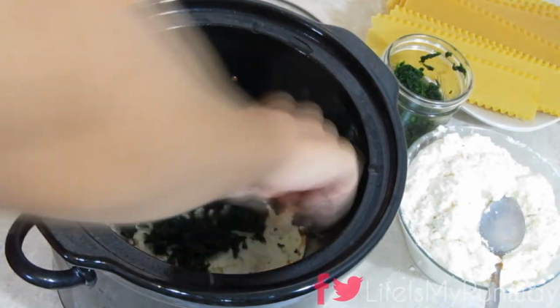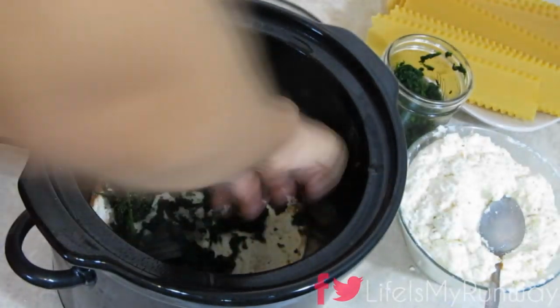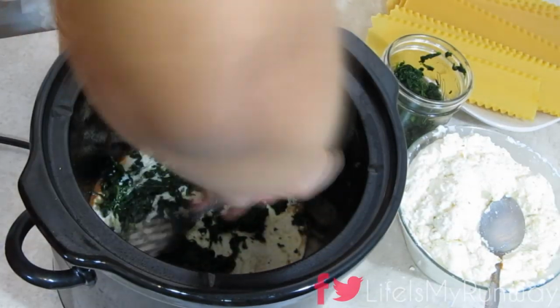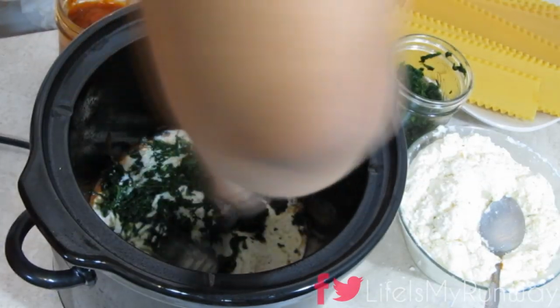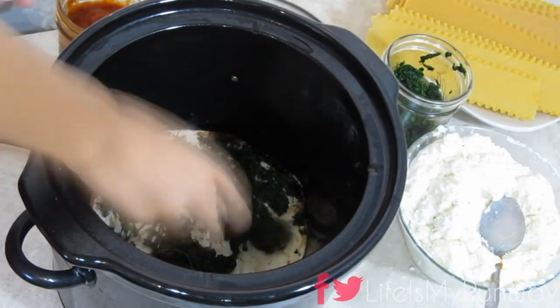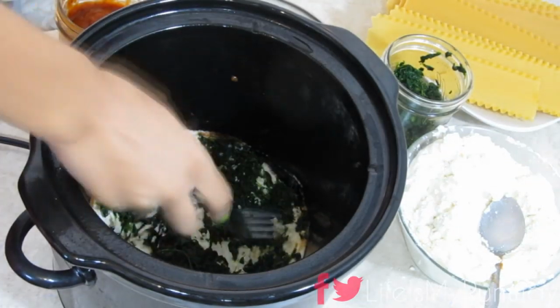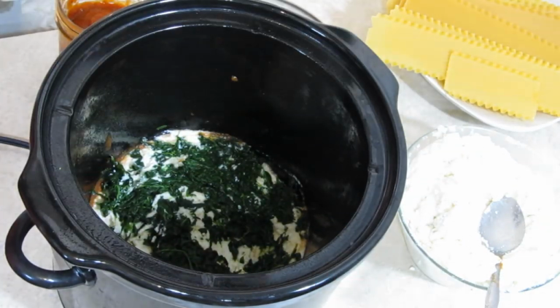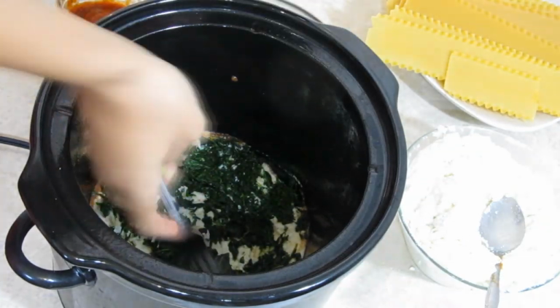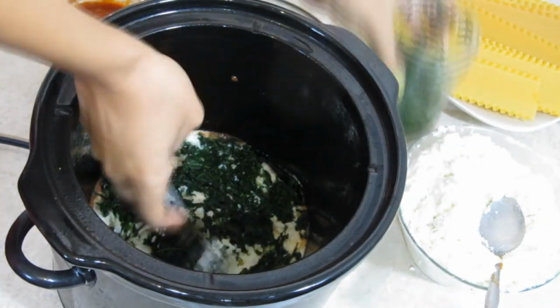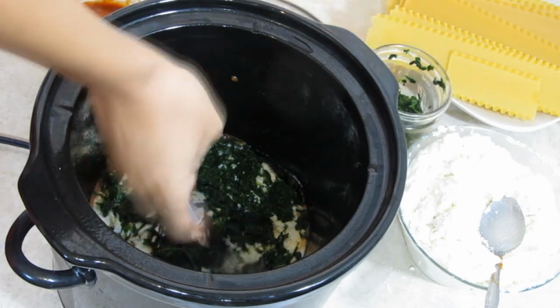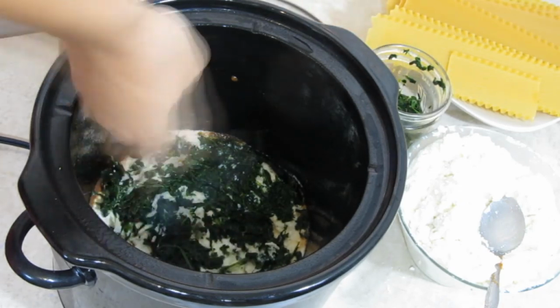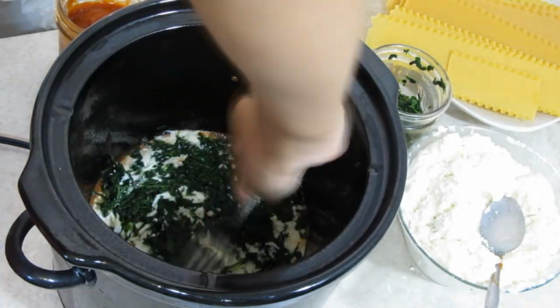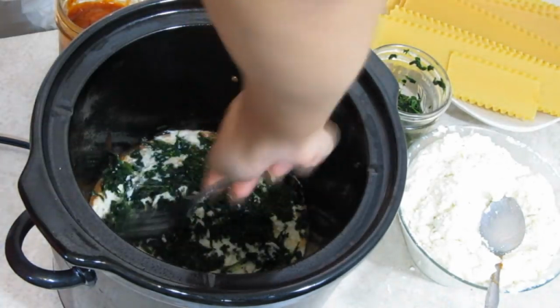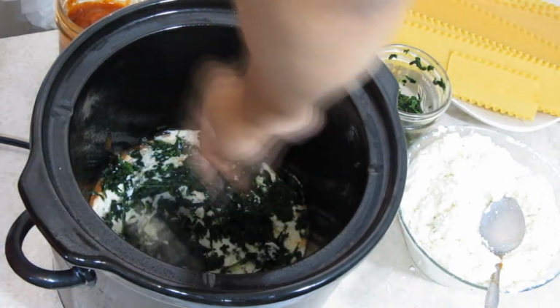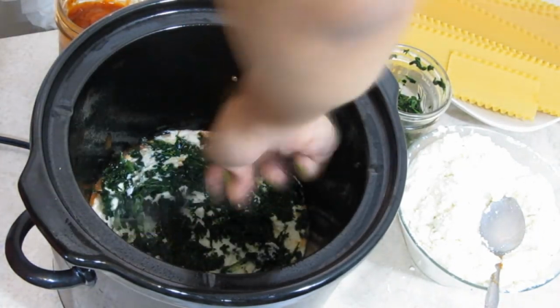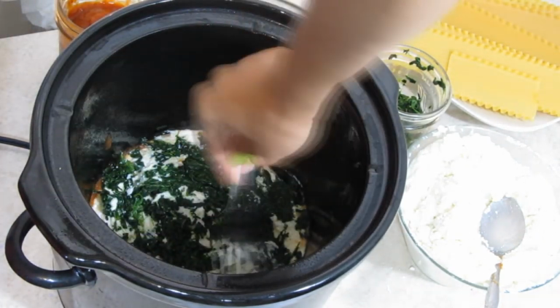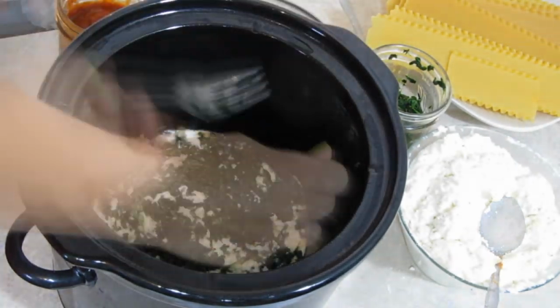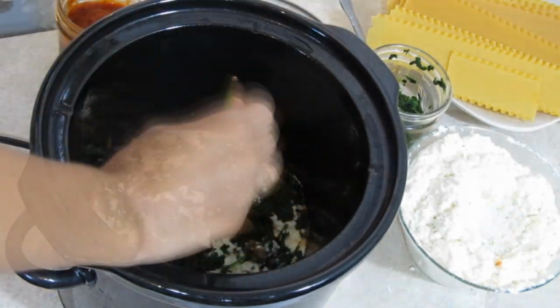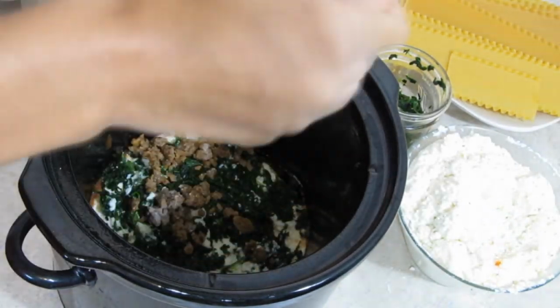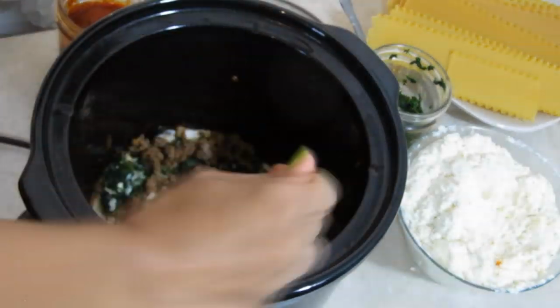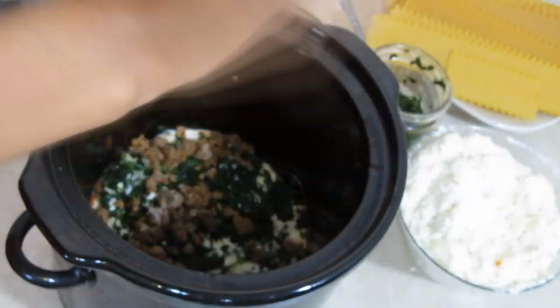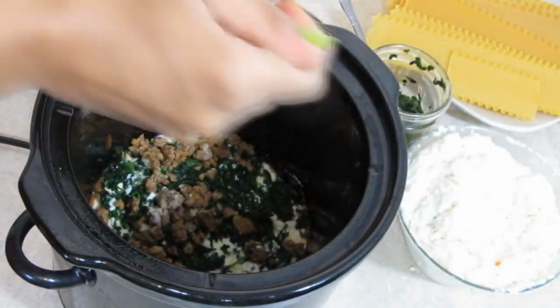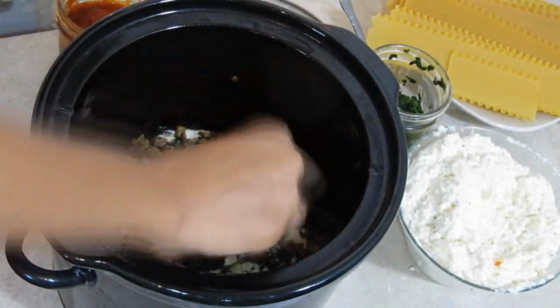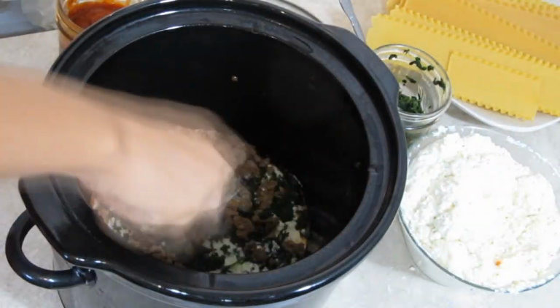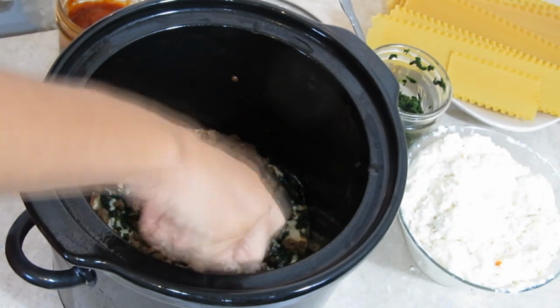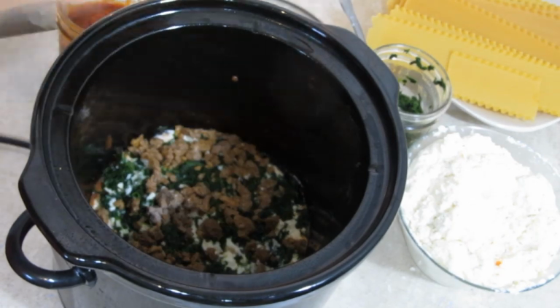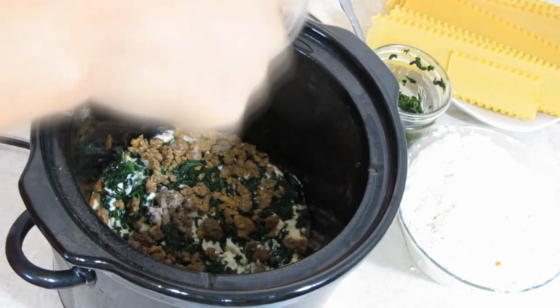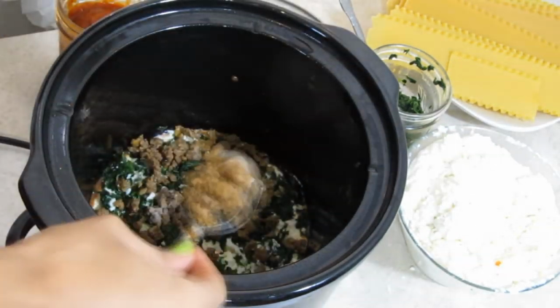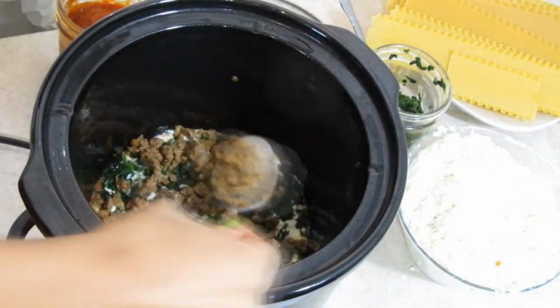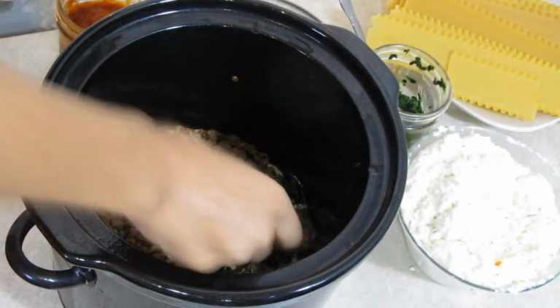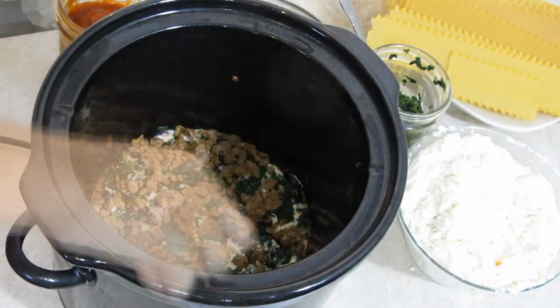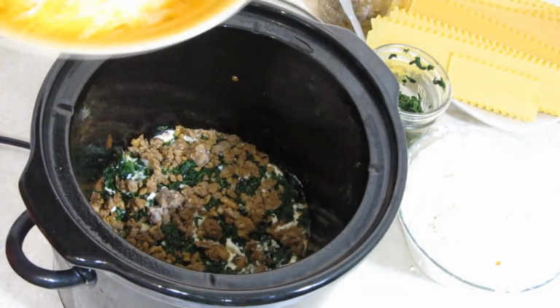This is one of my favorite meals to make when I really don't feel like cooking, and it only takes about 10 minutes to put it together, but it's really, really filling and it feels so good.